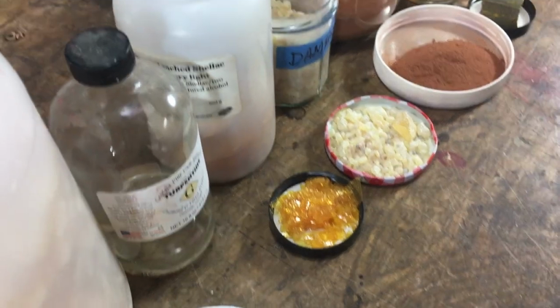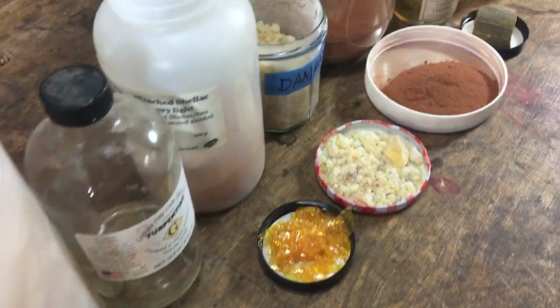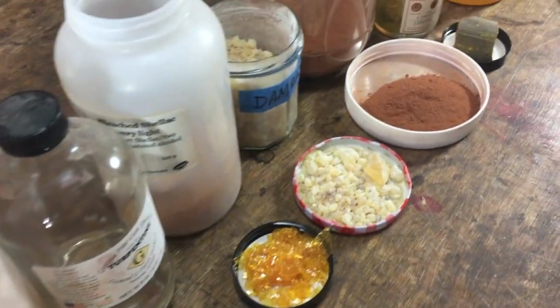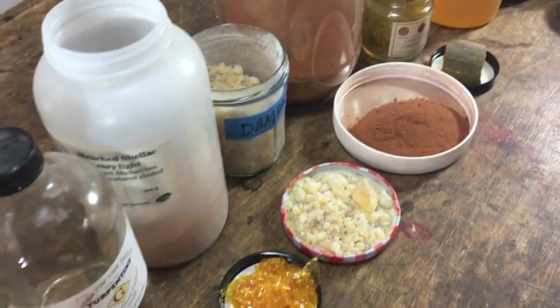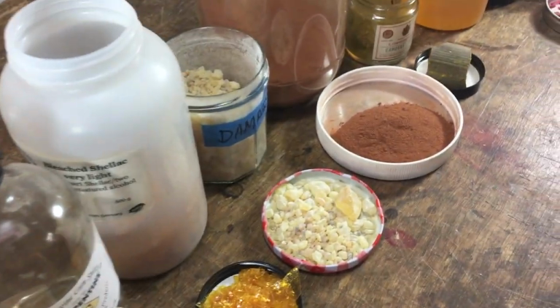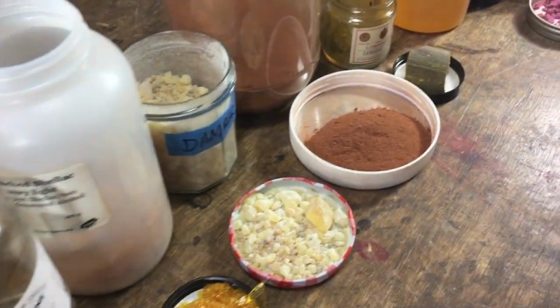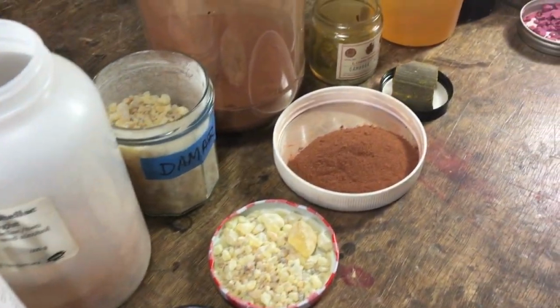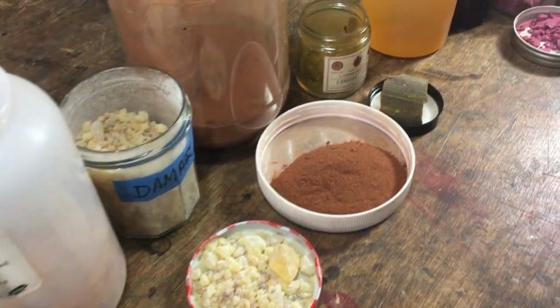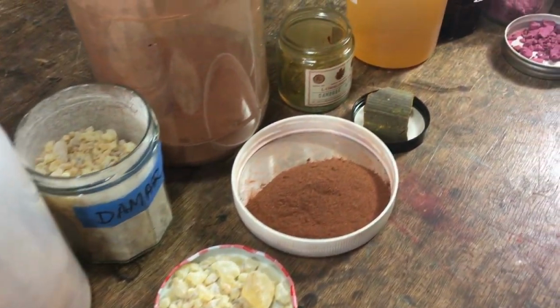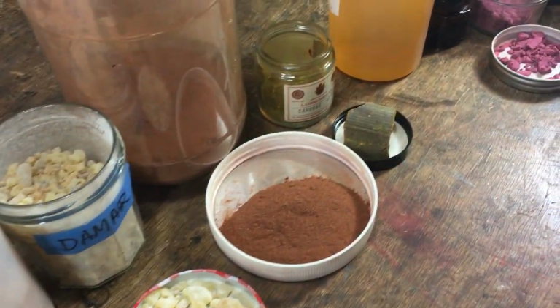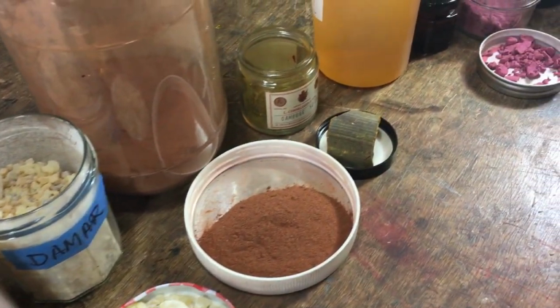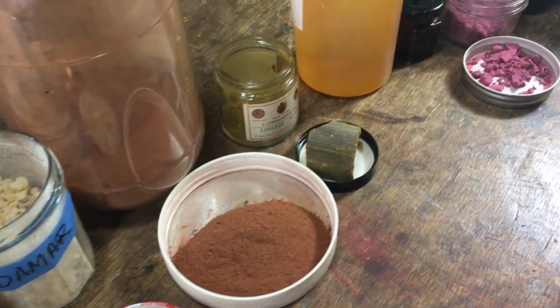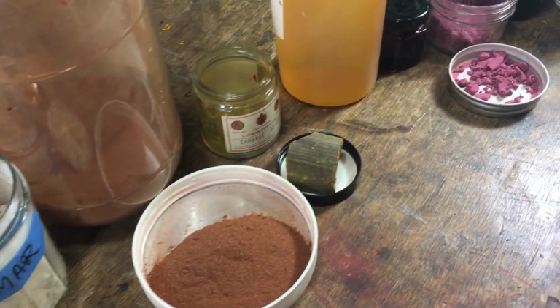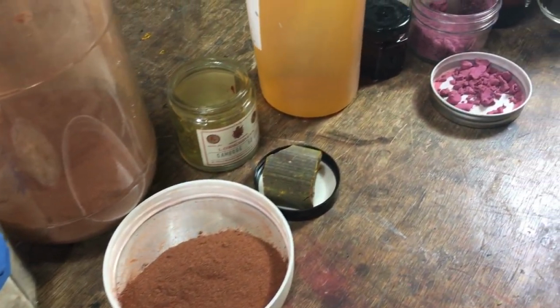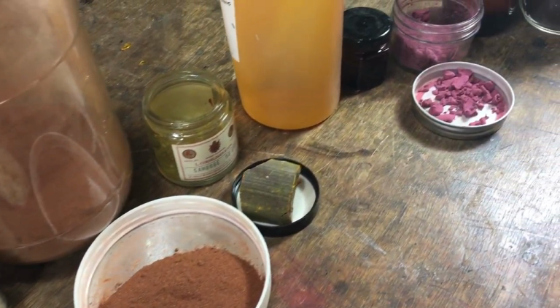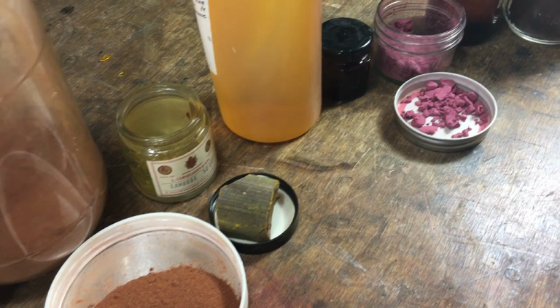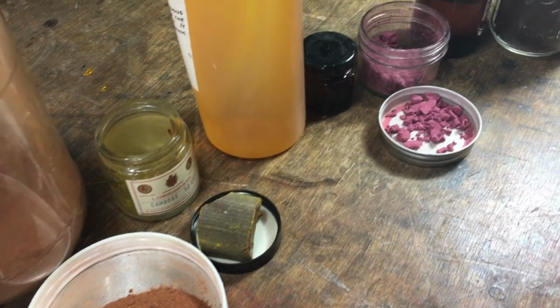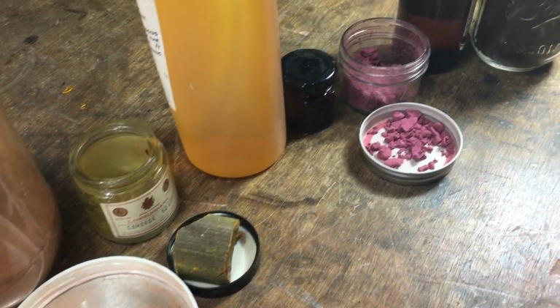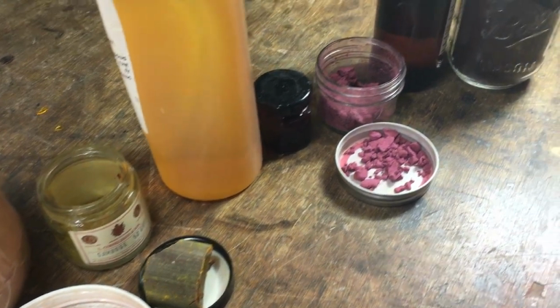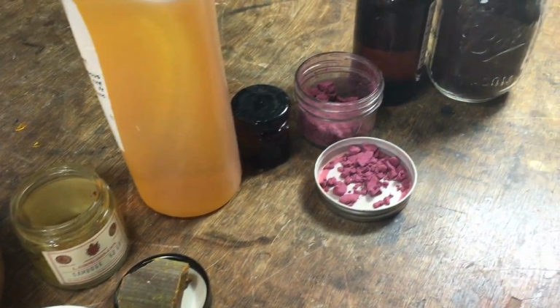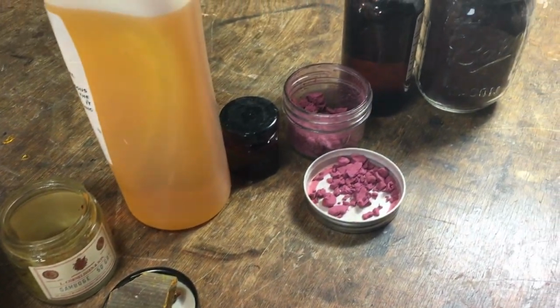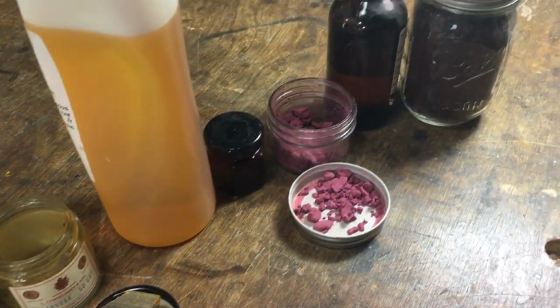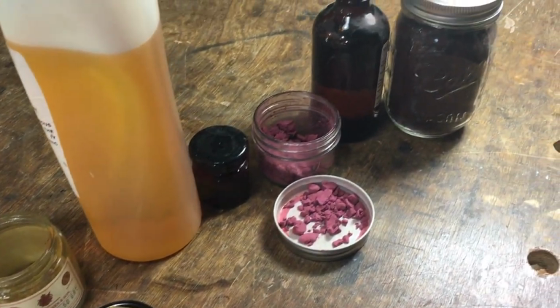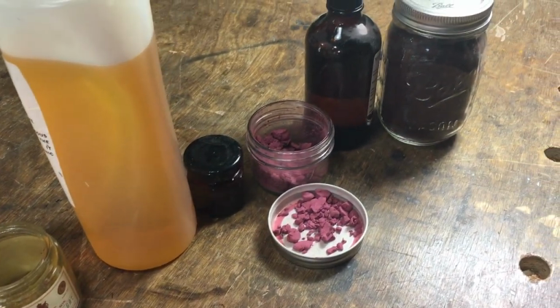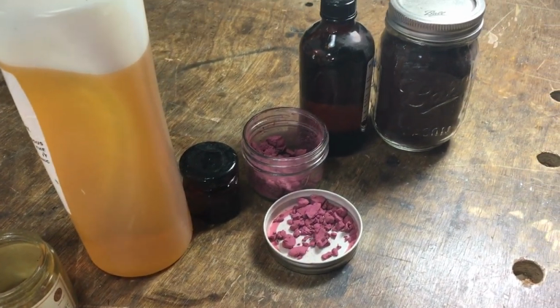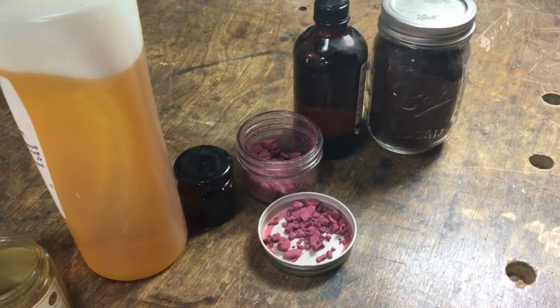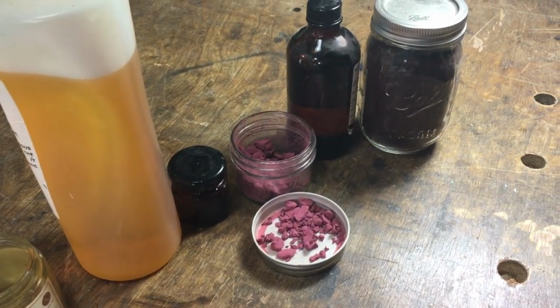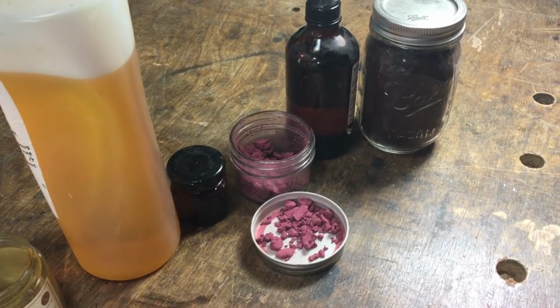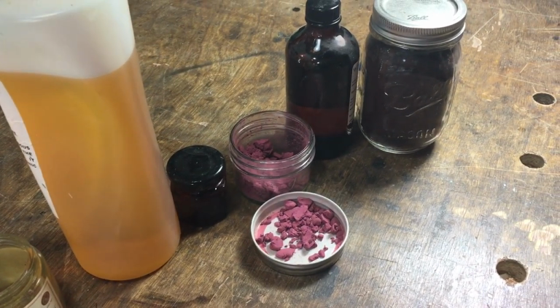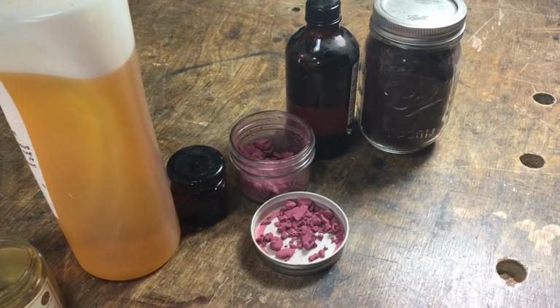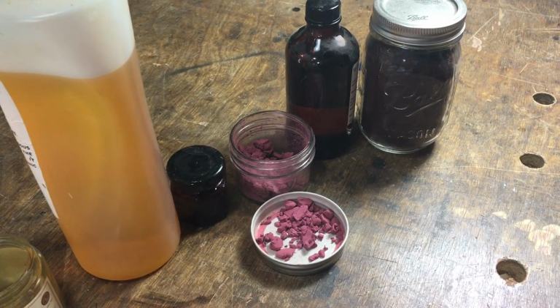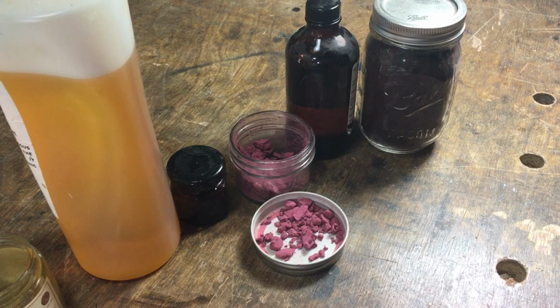Cochineal from South America, benzoin from Indonesia, sandarac from Africa — different resins, different colouring agents.